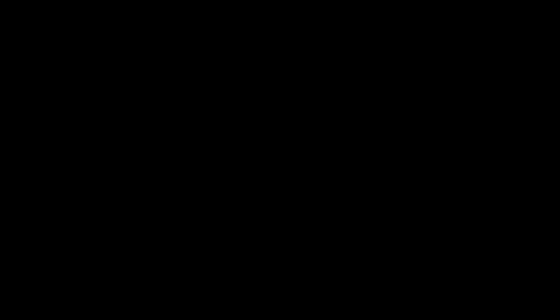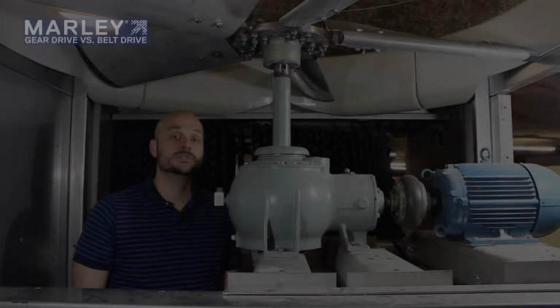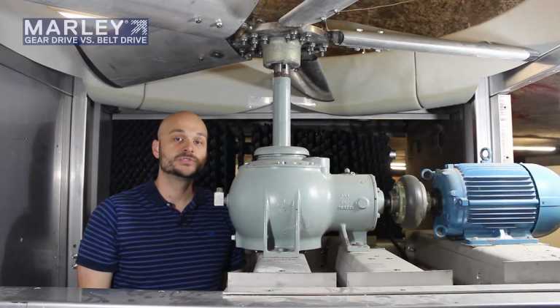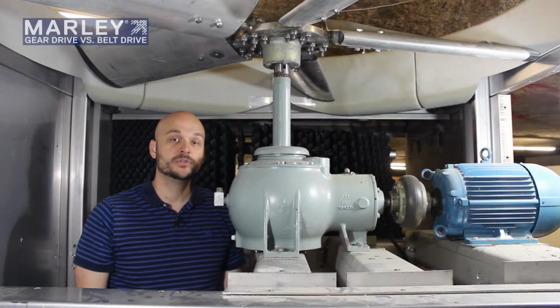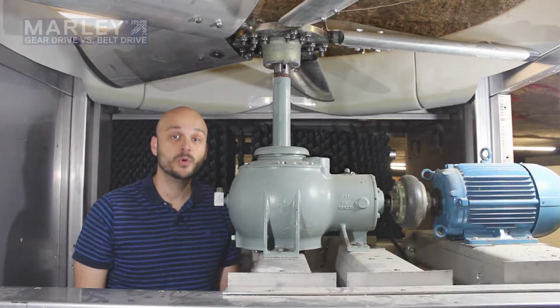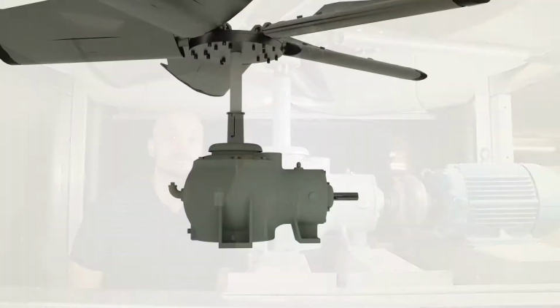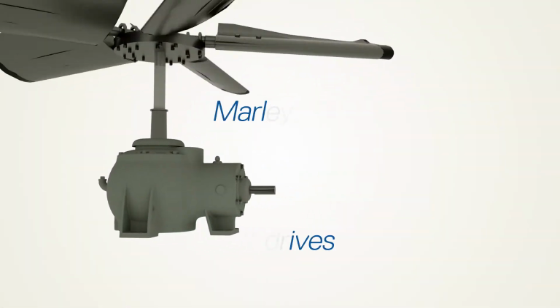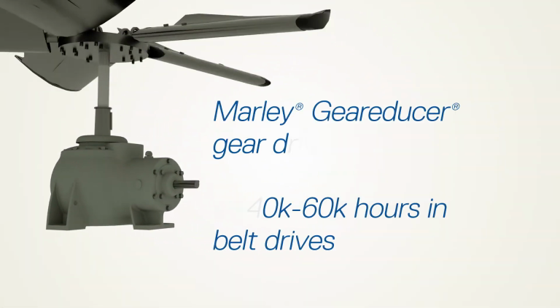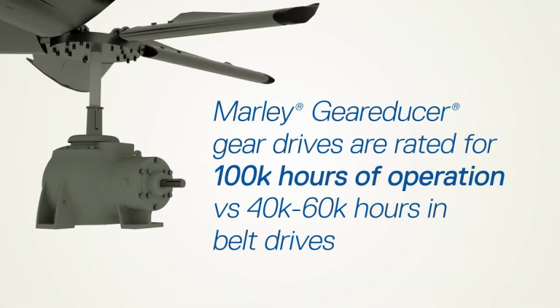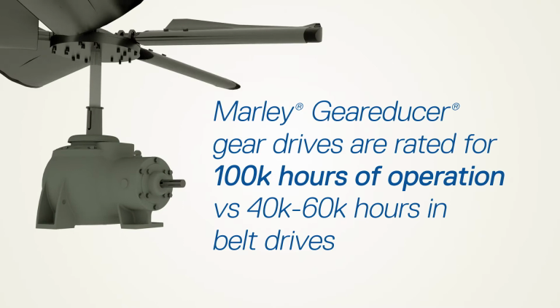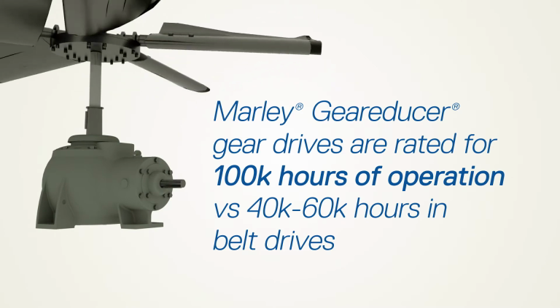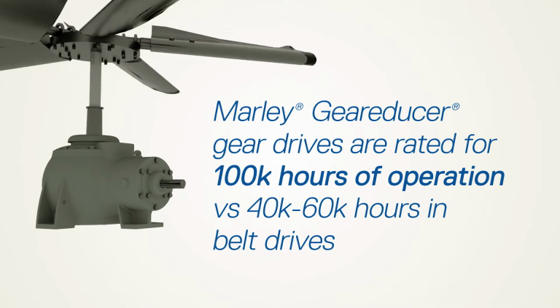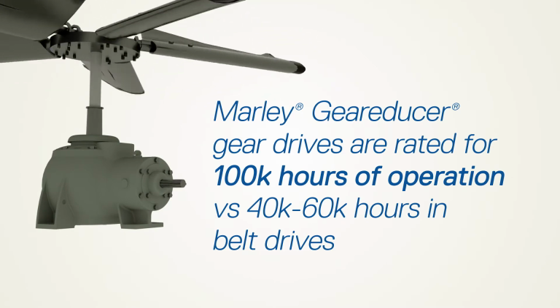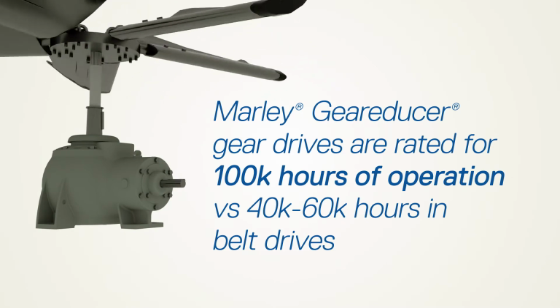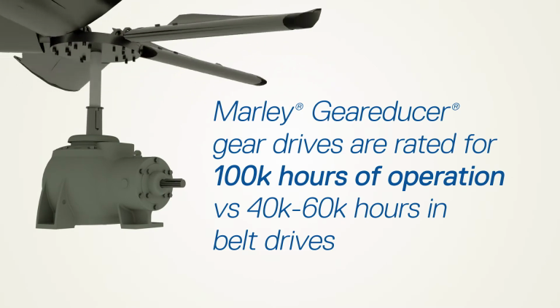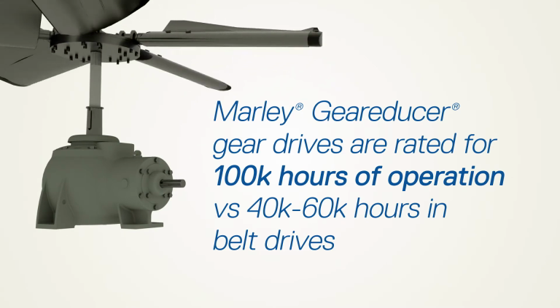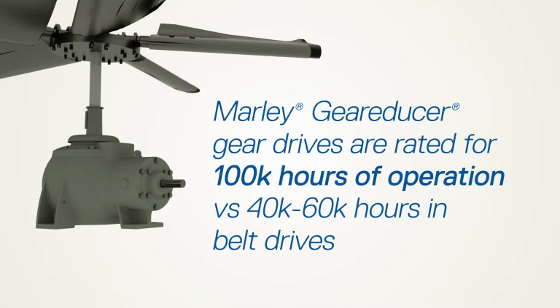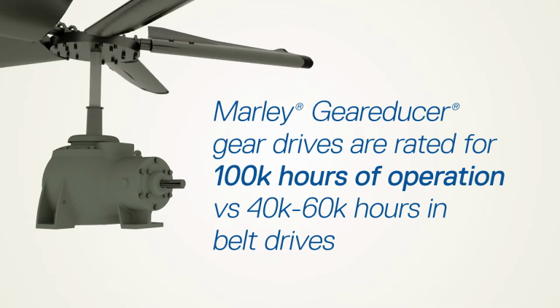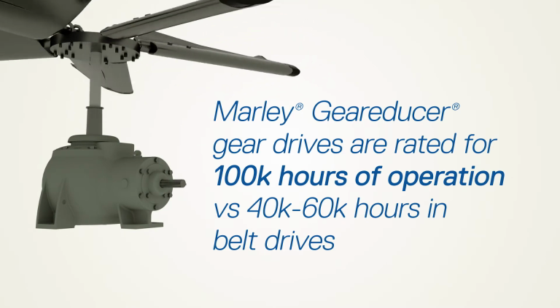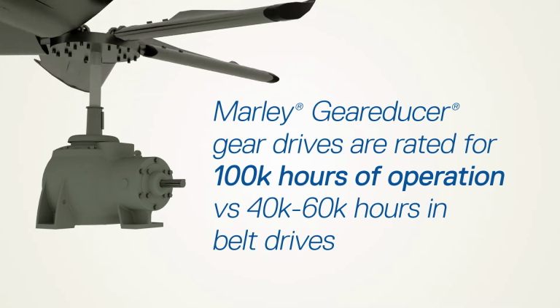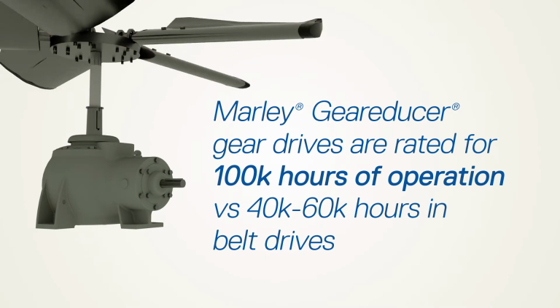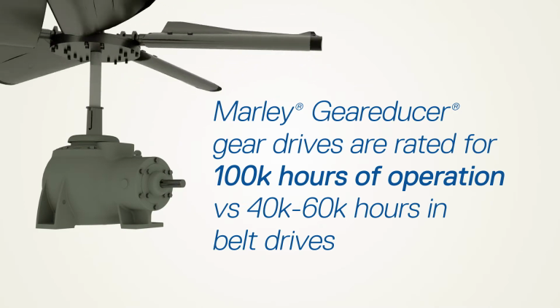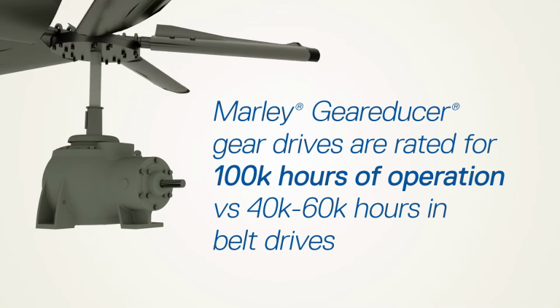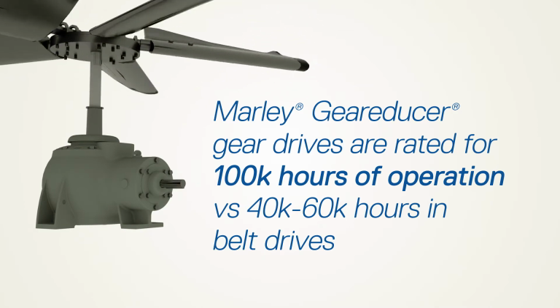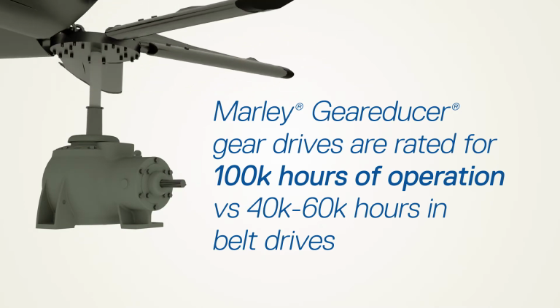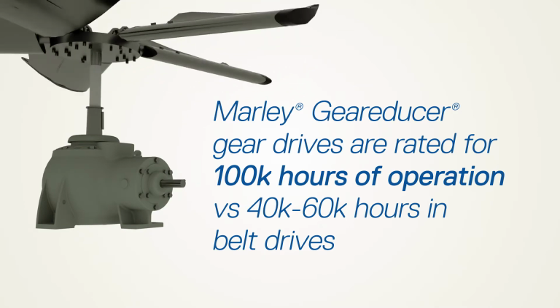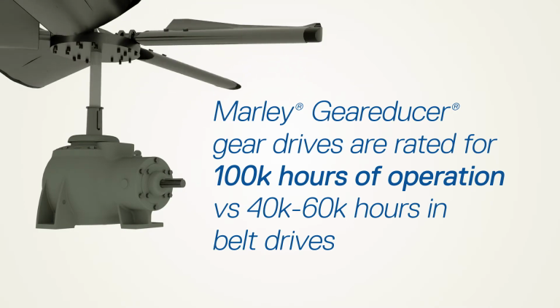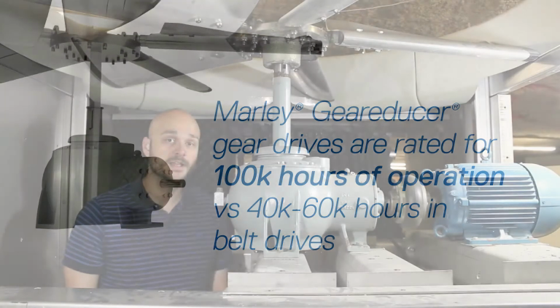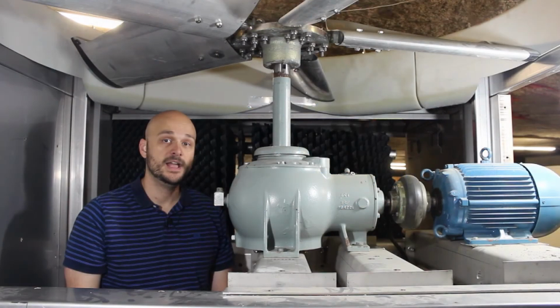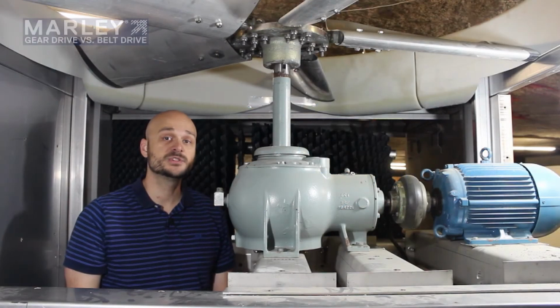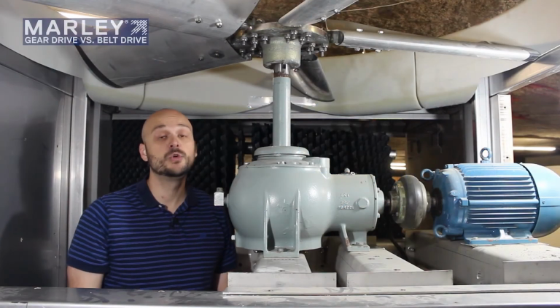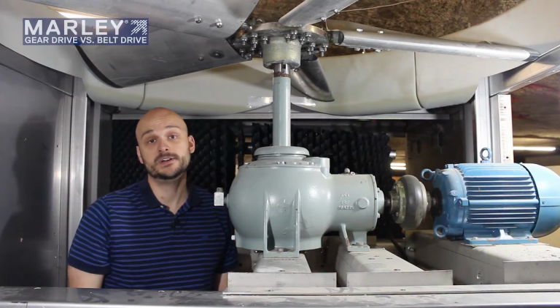Marley gear reducers are also rated for a 2.0 service factor. This will allow them to go 100,000 hours in a cooling tower application as opposed to belt drive which may only be 40,000 to 60,000 hours. Belt drives are also typically rated at a service factor of 1.5.